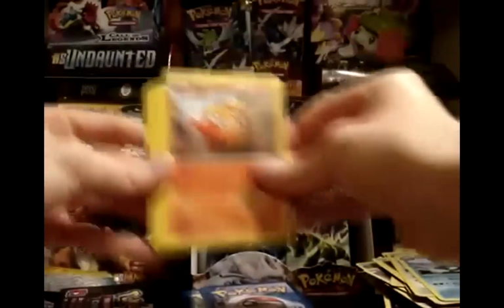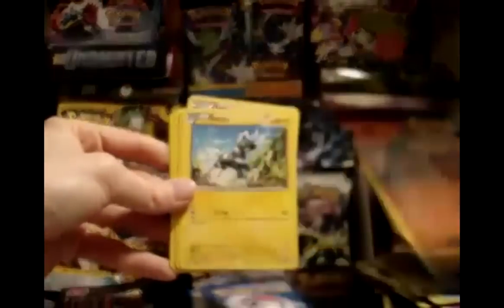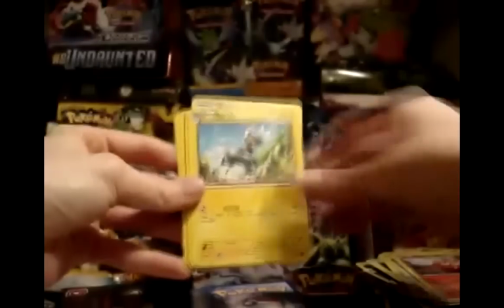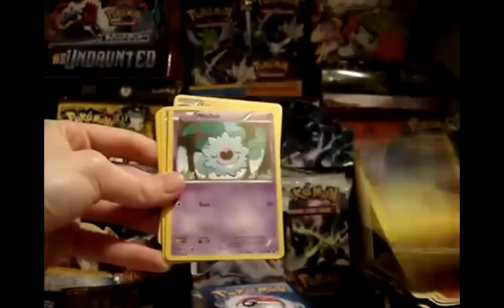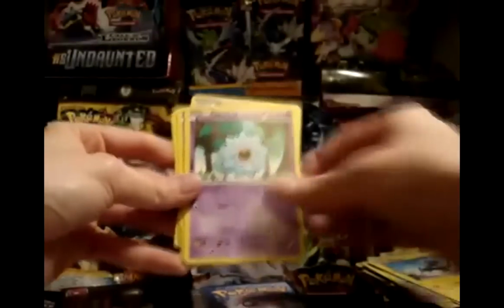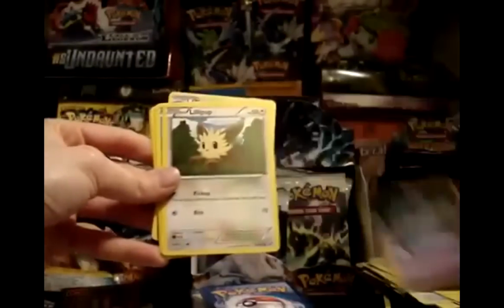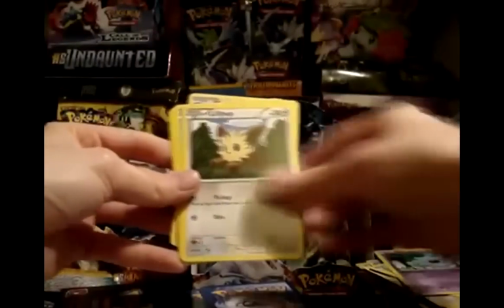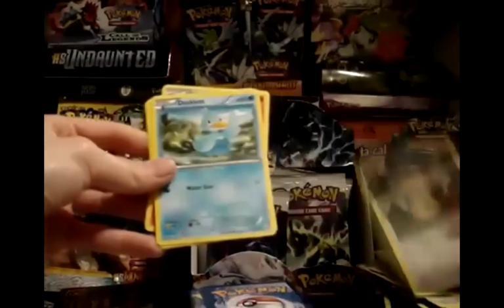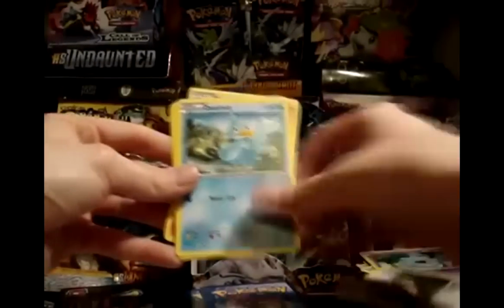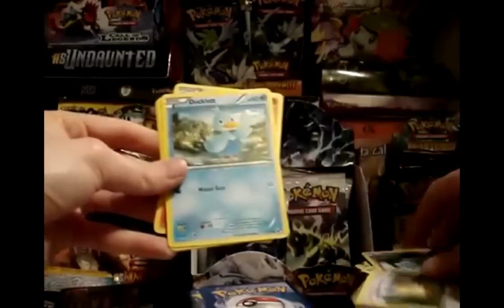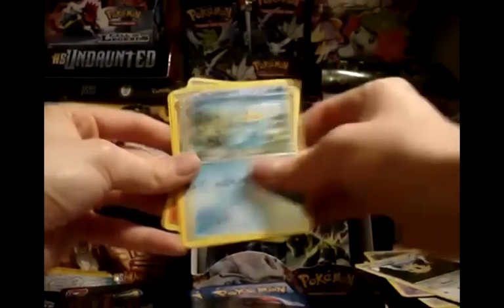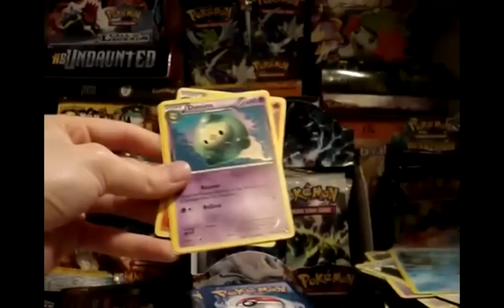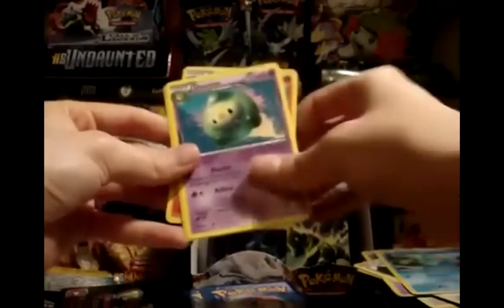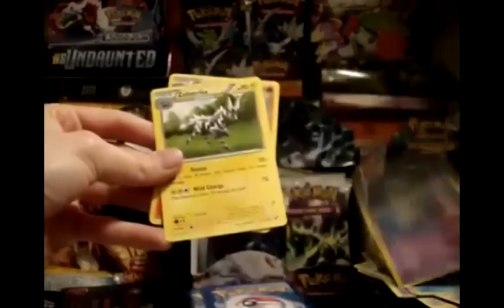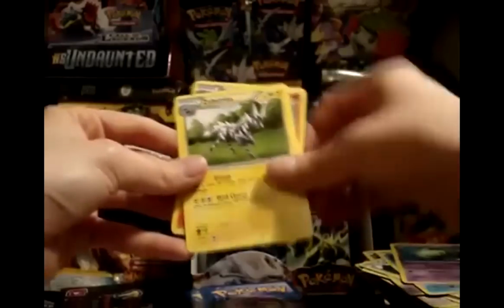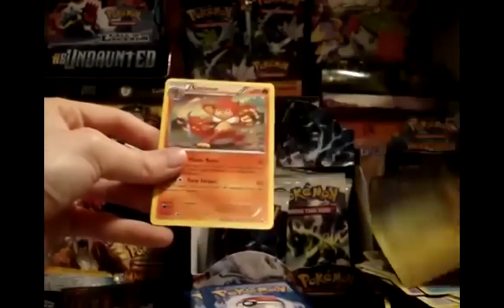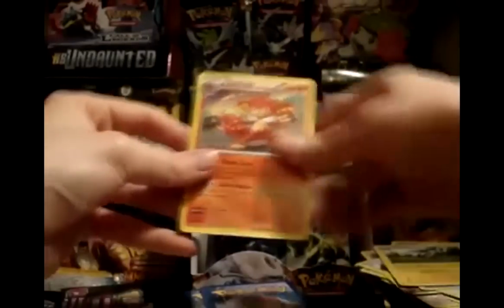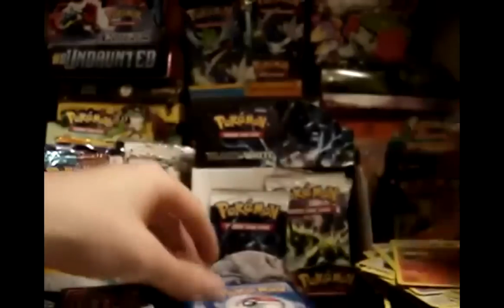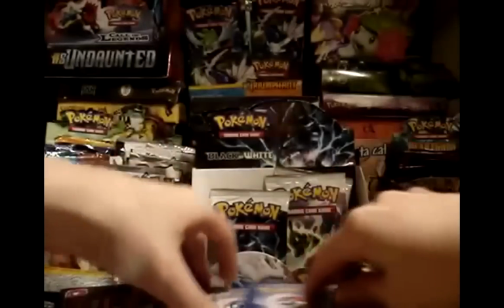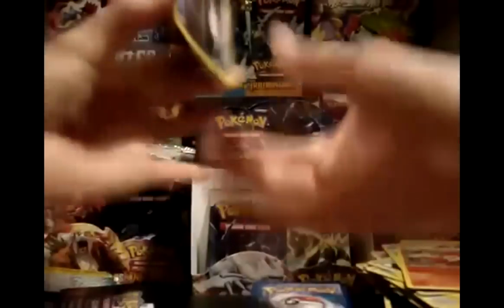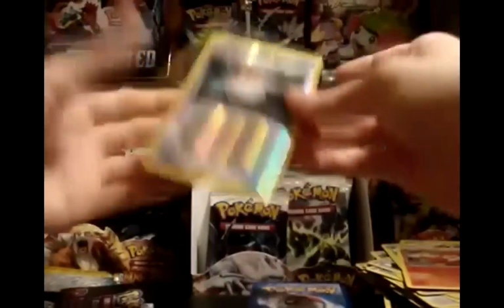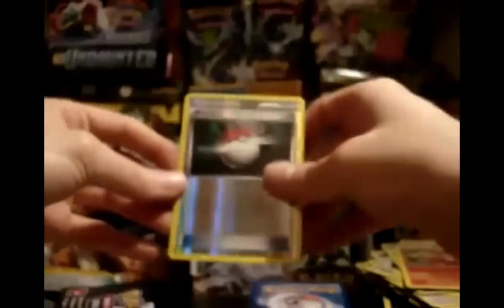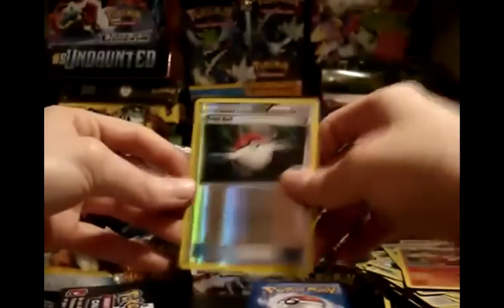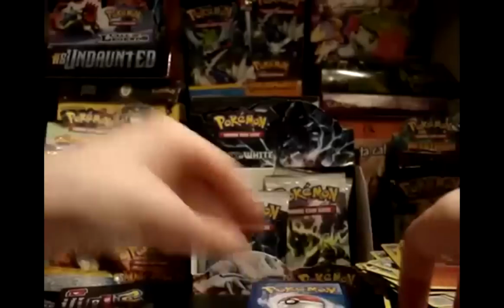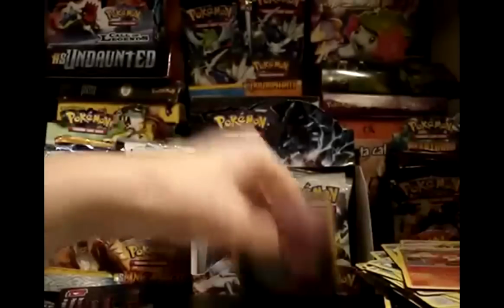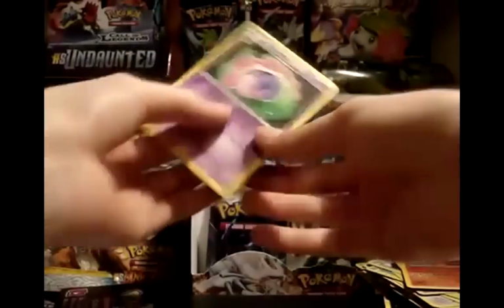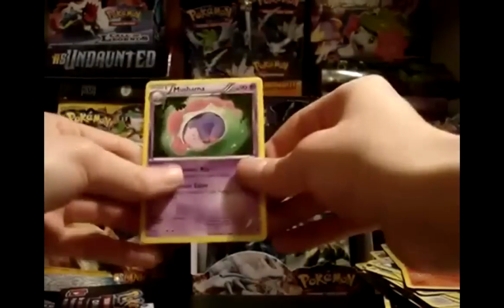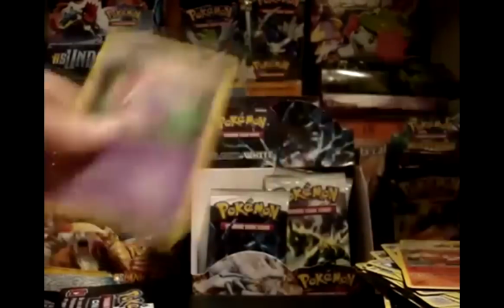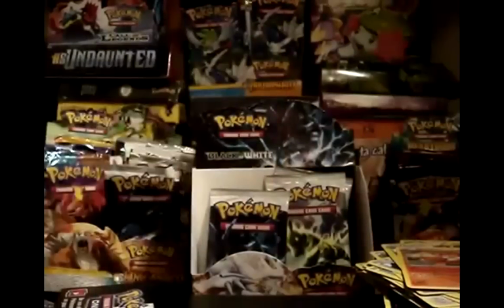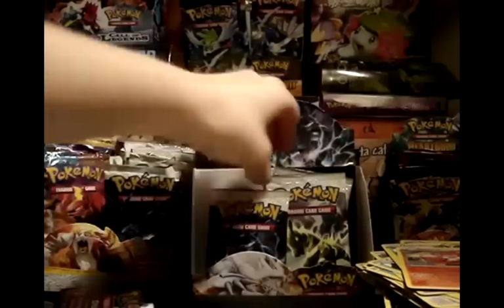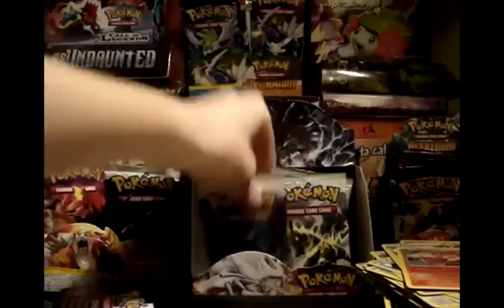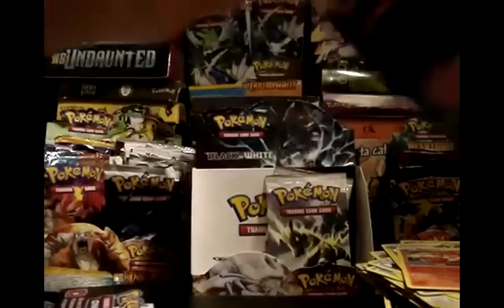Pack: Darumaka, Blitzle, Woobat, Lillipup, Ducklett, Duosion, Zebstrika, and Simisear. My reverse is a Poké Ball. My rare is another Musharna — that's three Musharnas in this box.